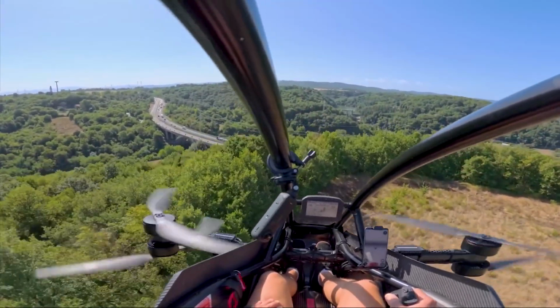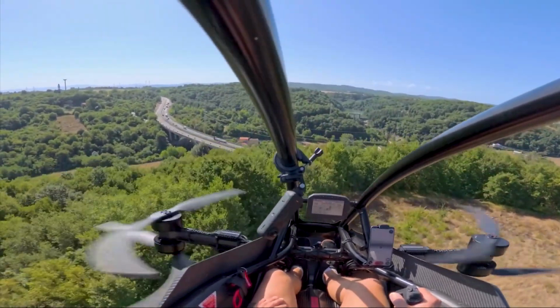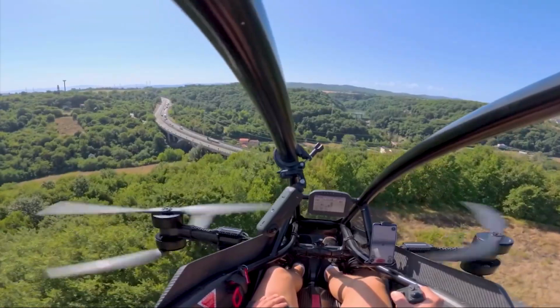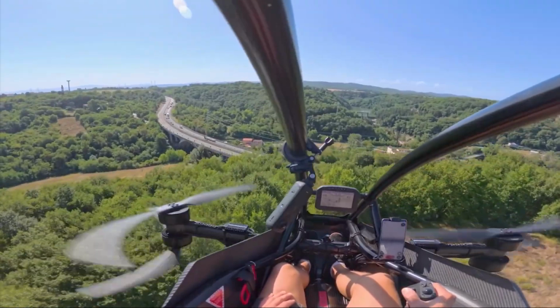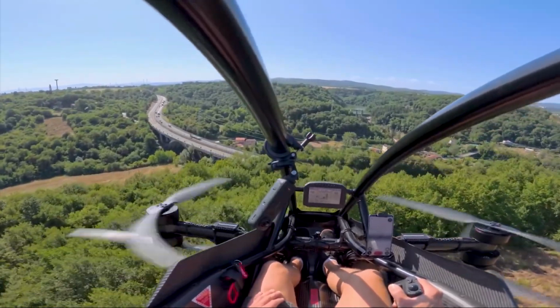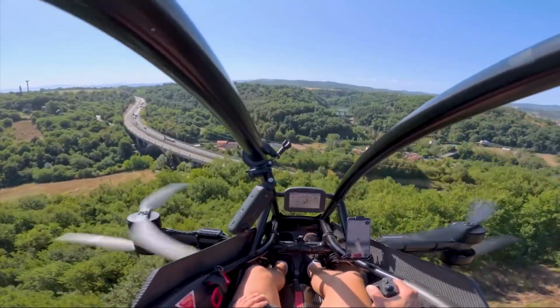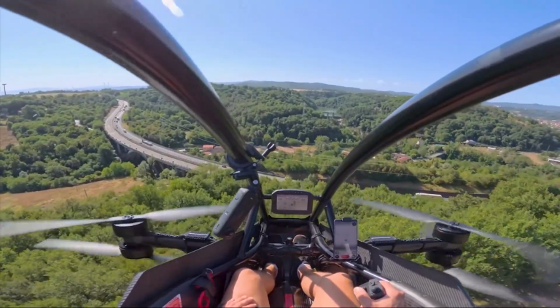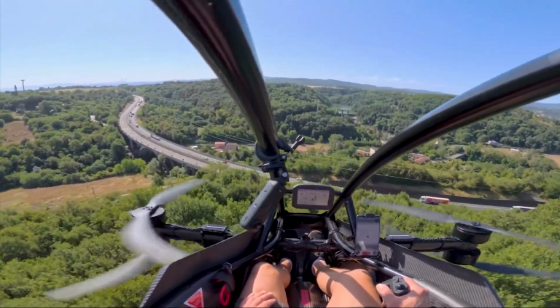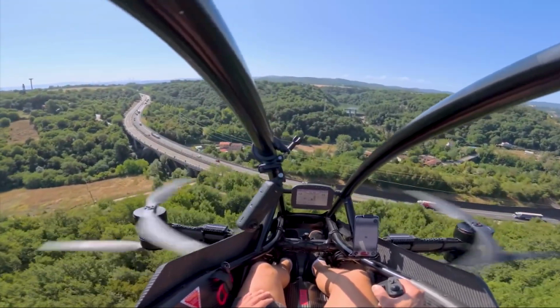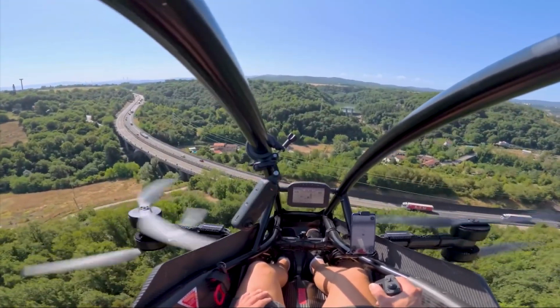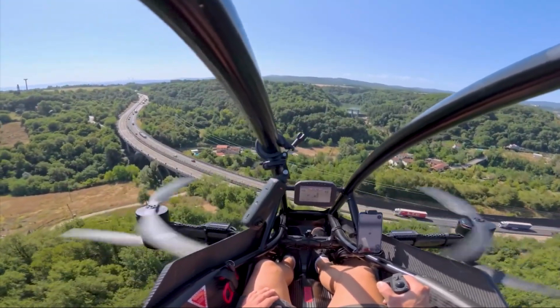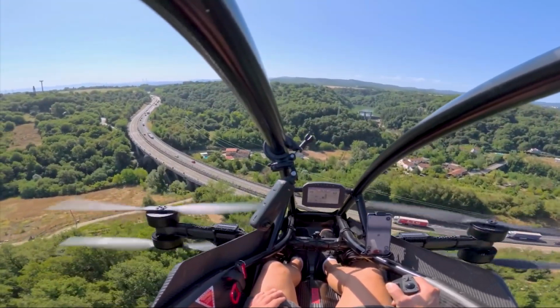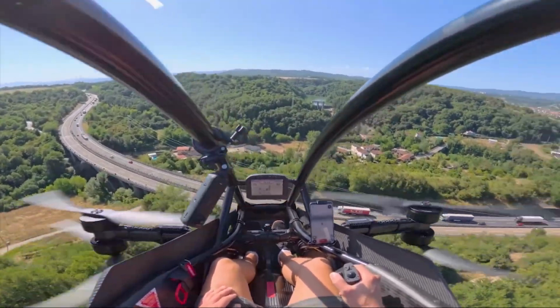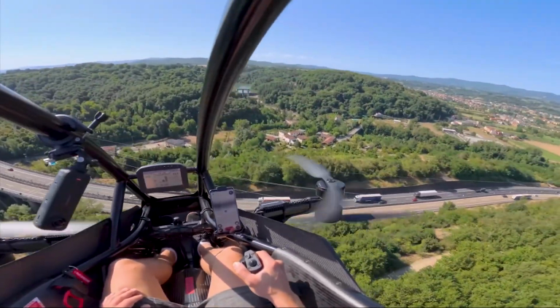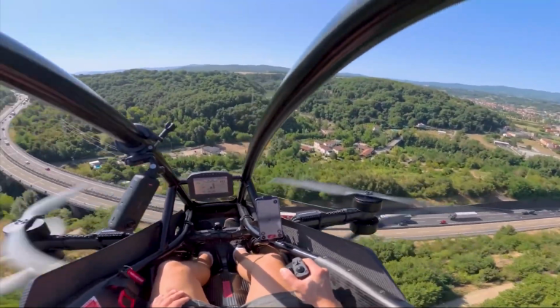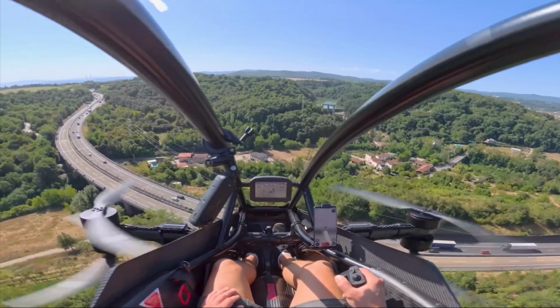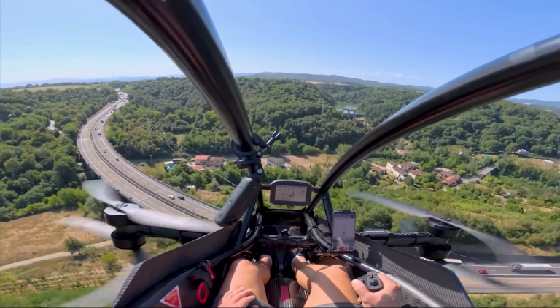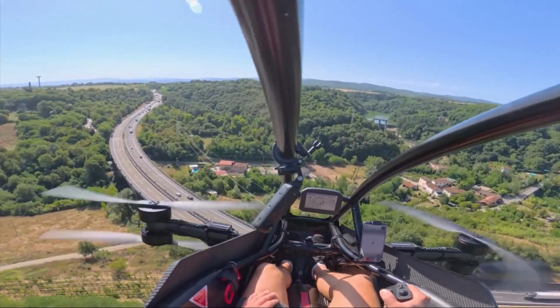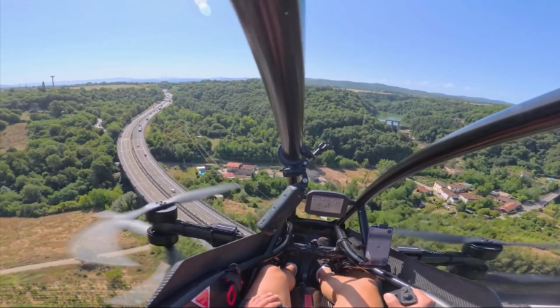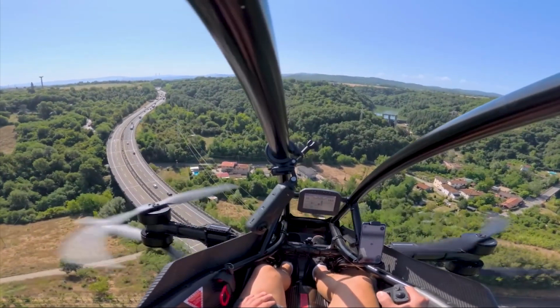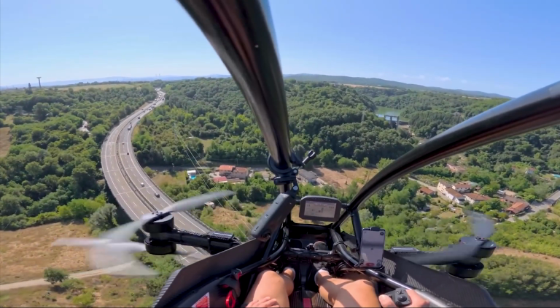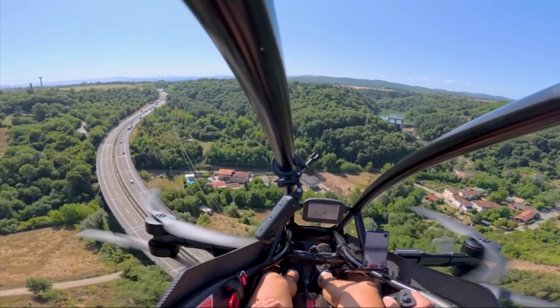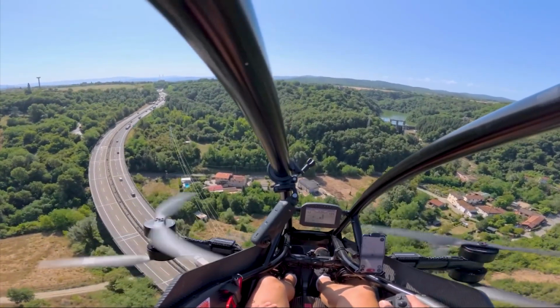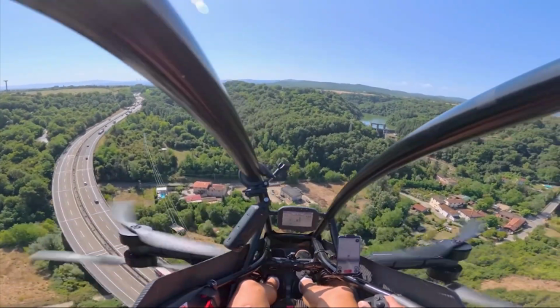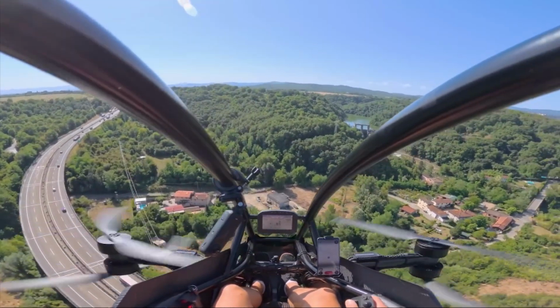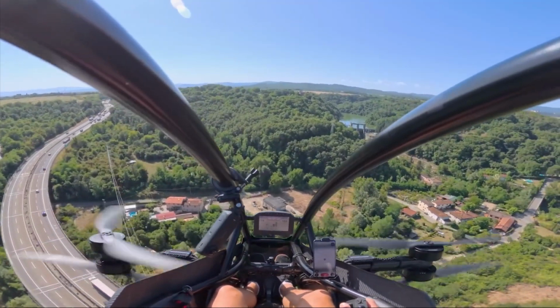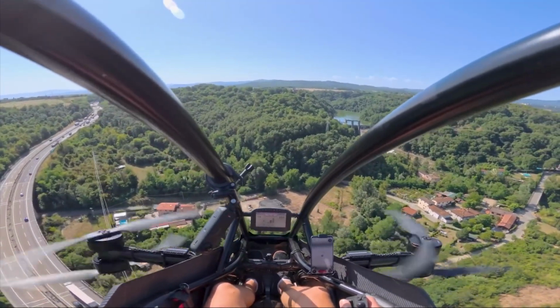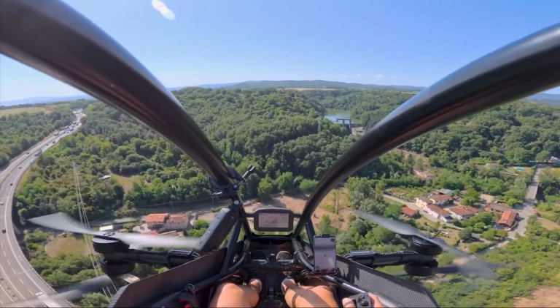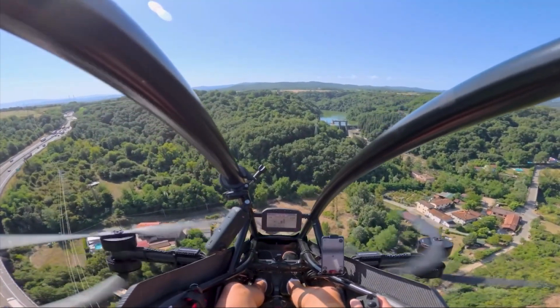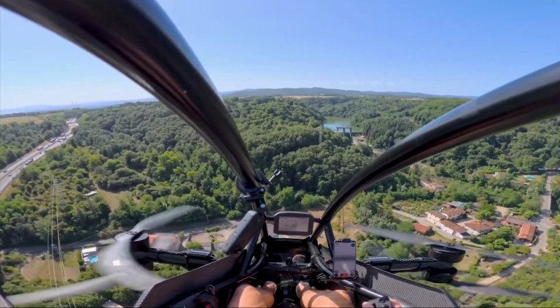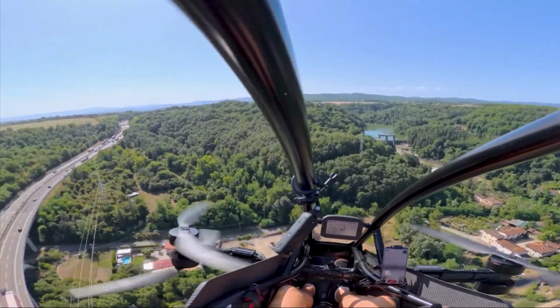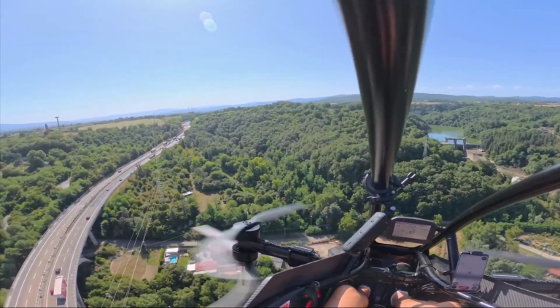Now, this doesn't mean it's a total free-for-all. Part 103 rules are strict. You can only fly during daylight hours, you must stay away from congested areas like cities and towns, and you have to avoid airports. Basically, fly responsibly and don't be a menace.